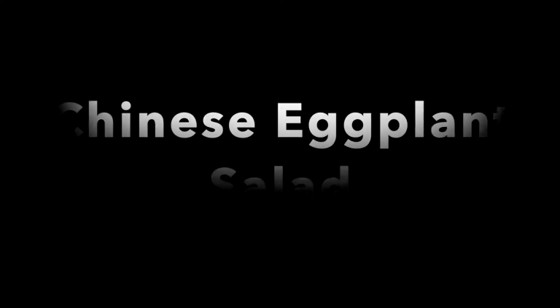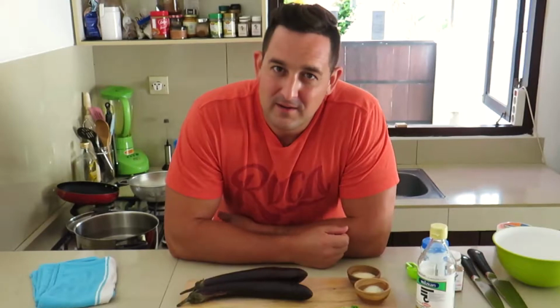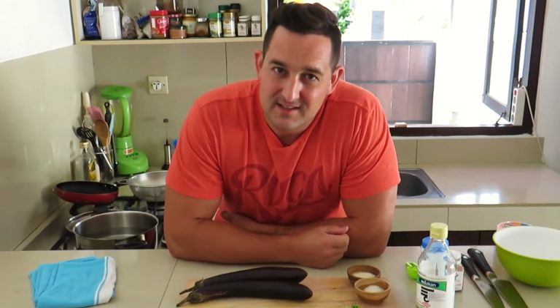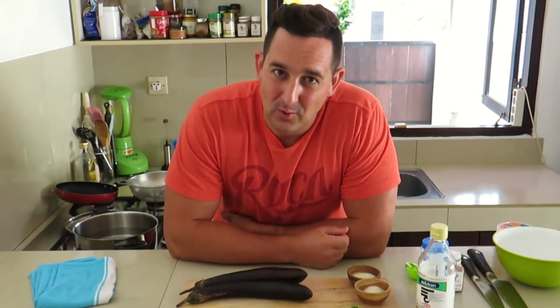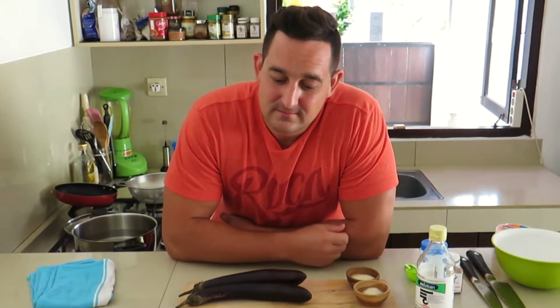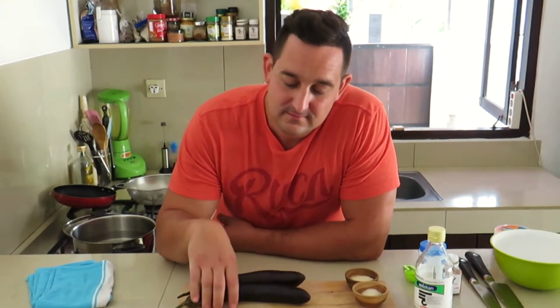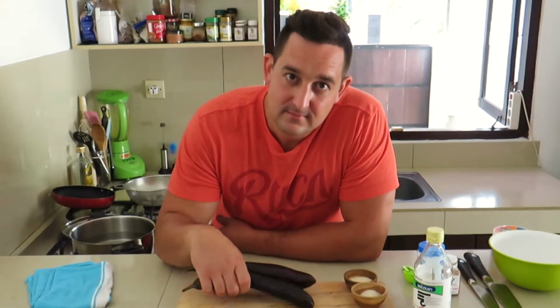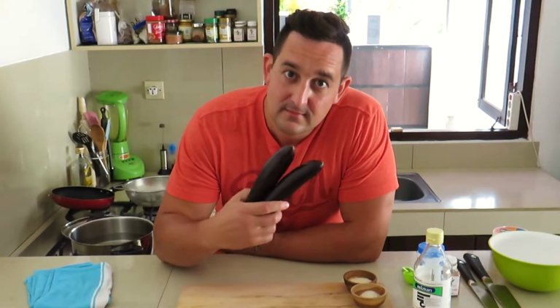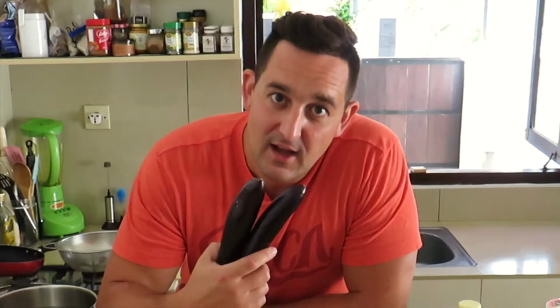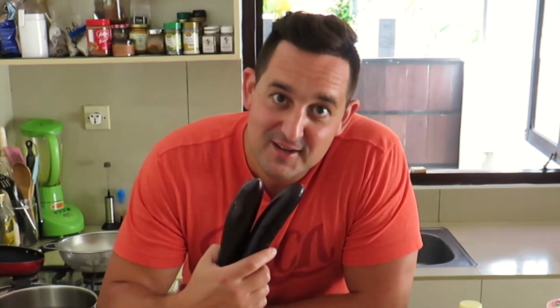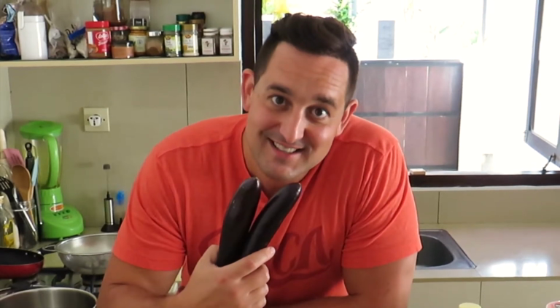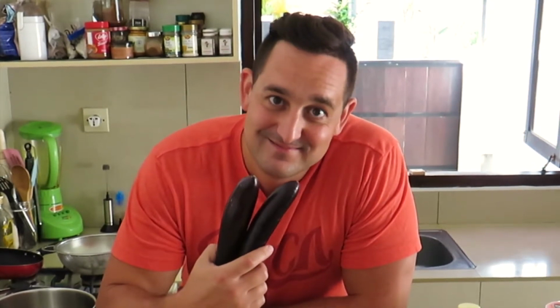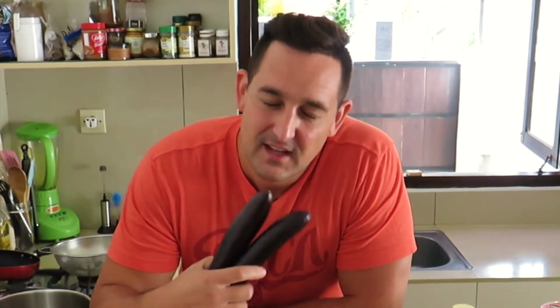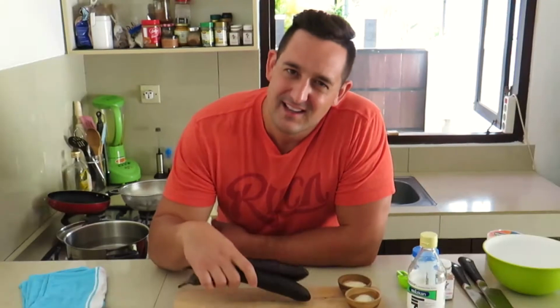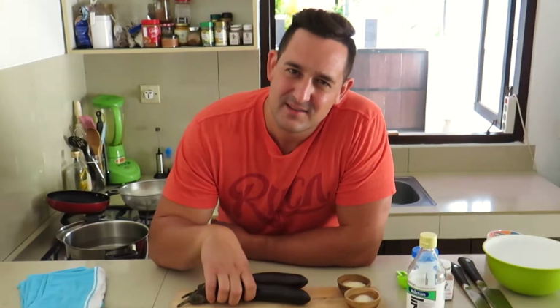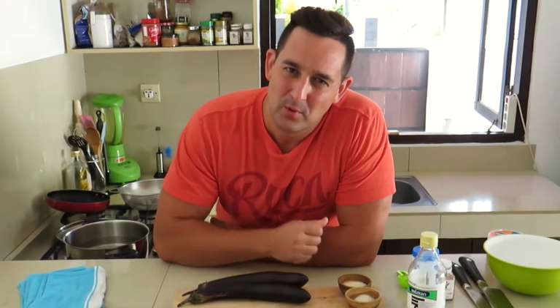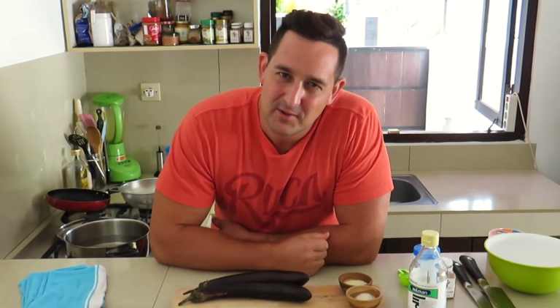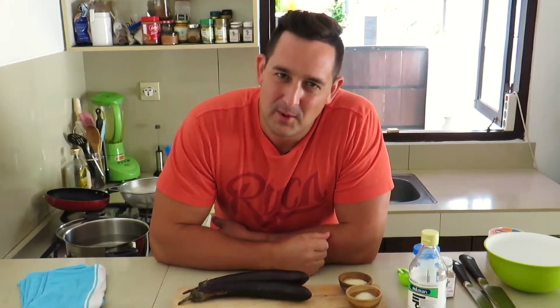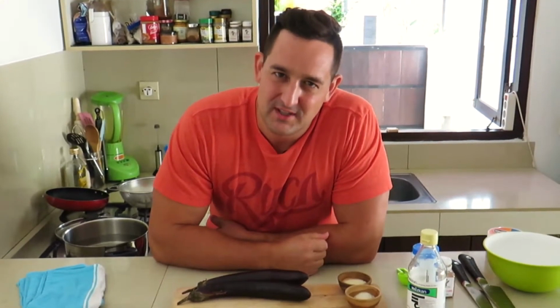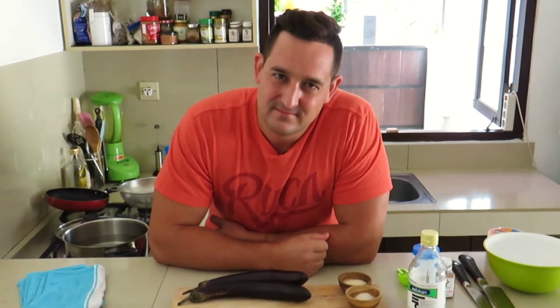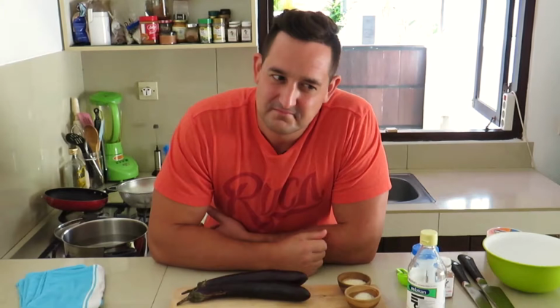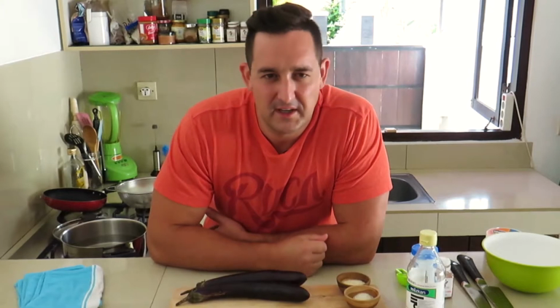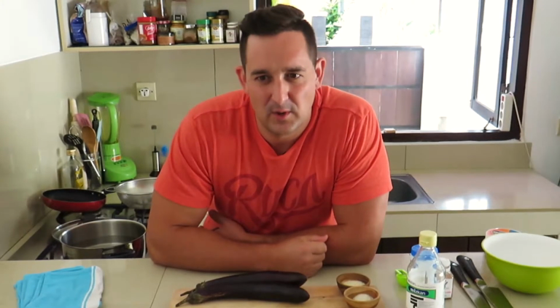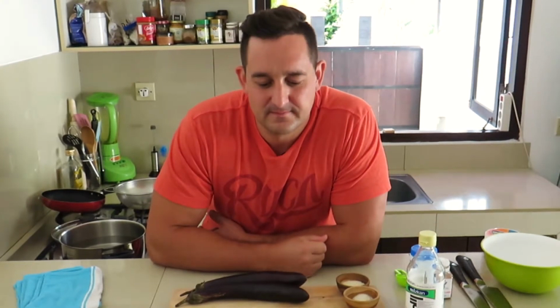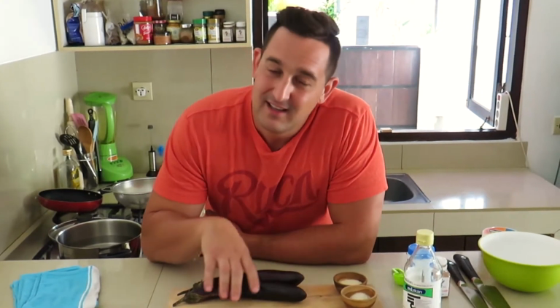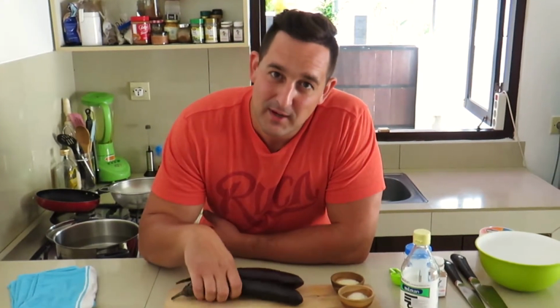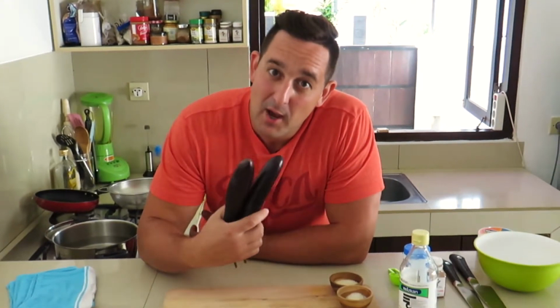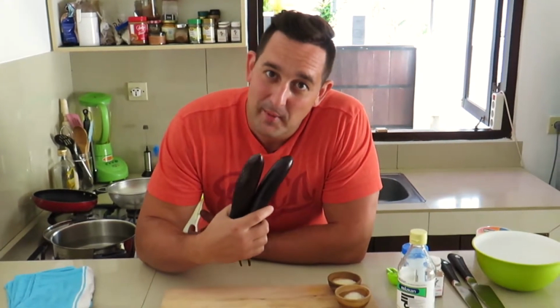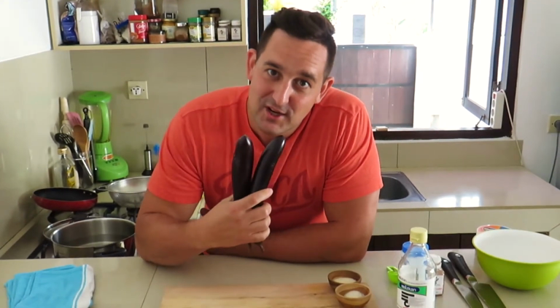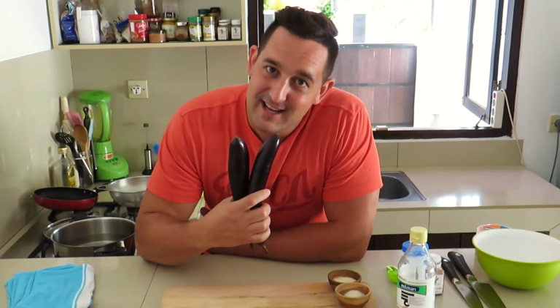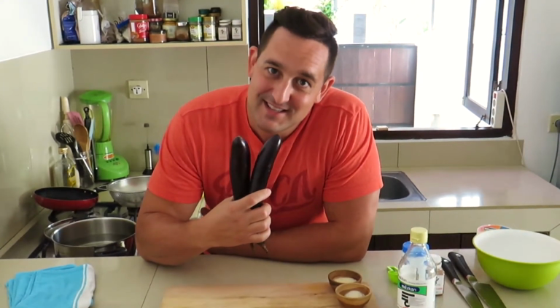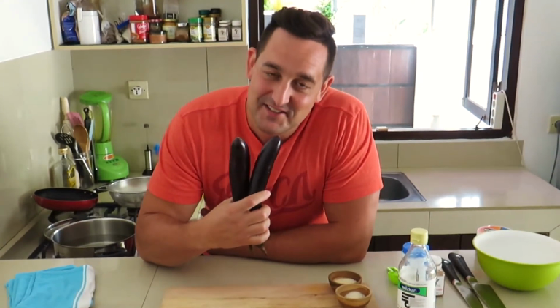Where do chickens grow? On eggplants. Guess that doesn't really work if you call them aubergine or guinea squash. Either way, we're making Chinese eggplant salad today.